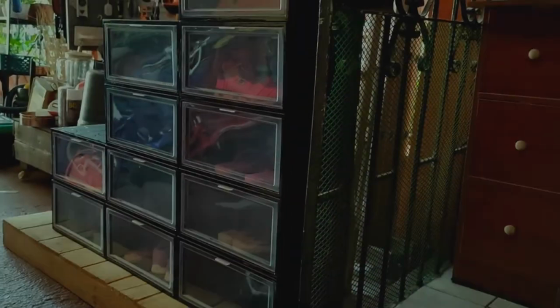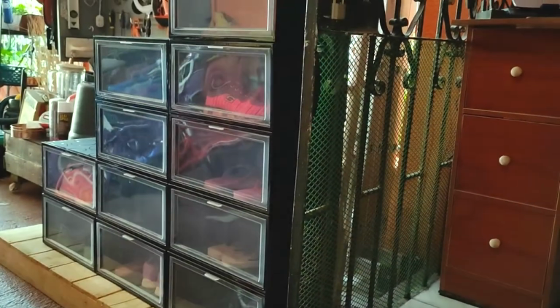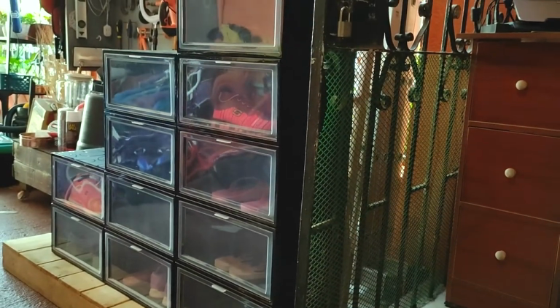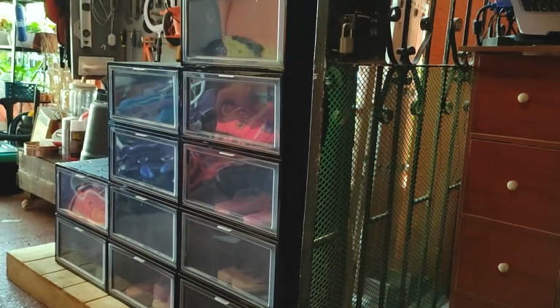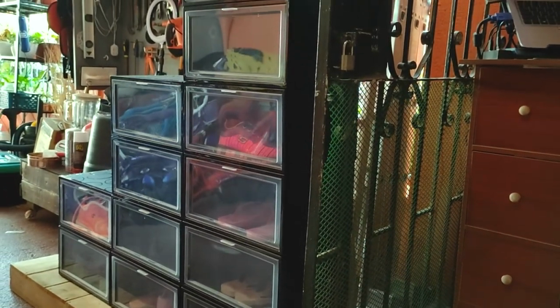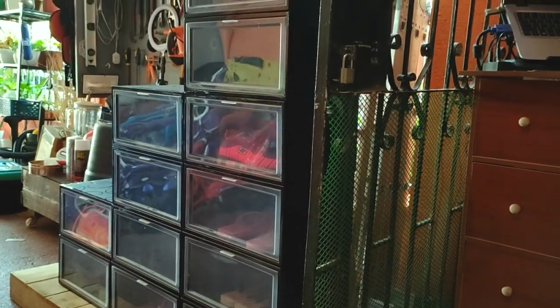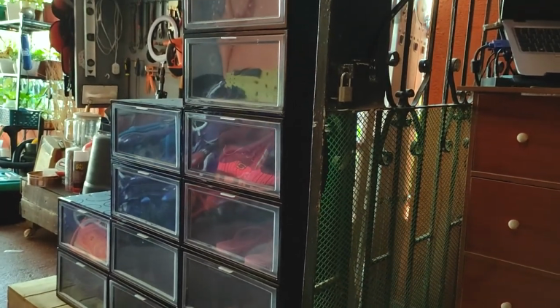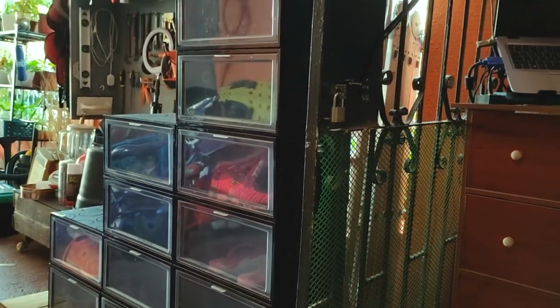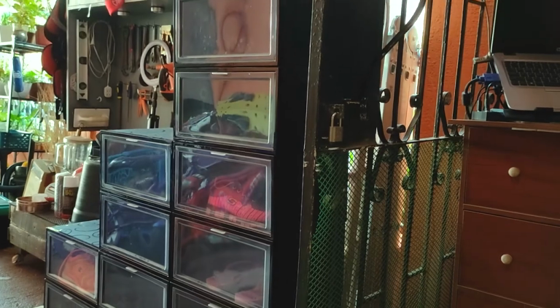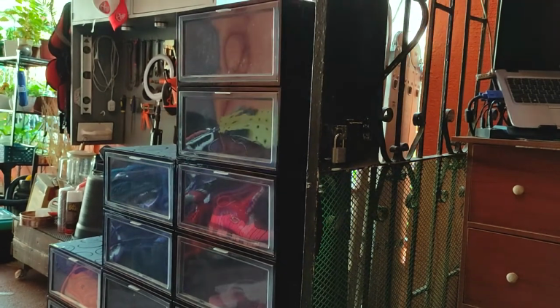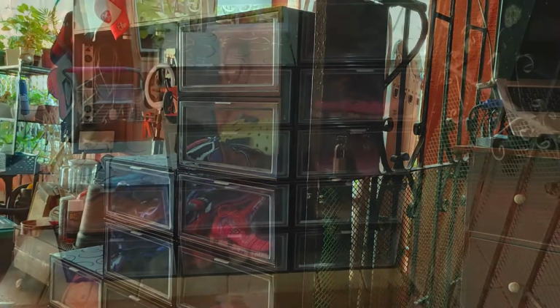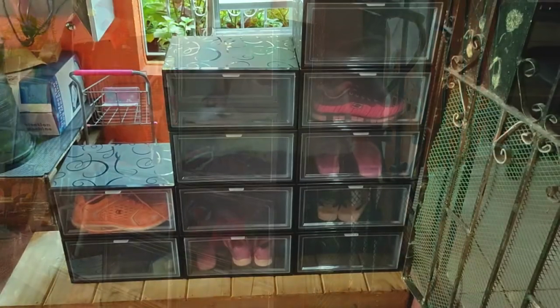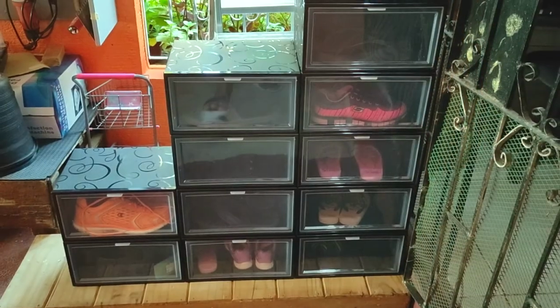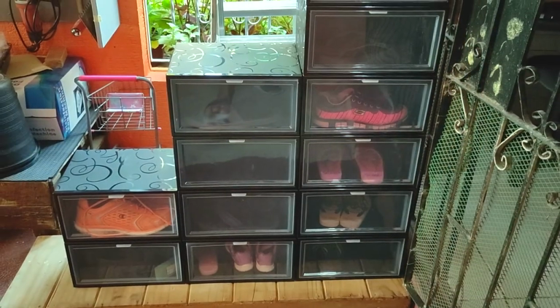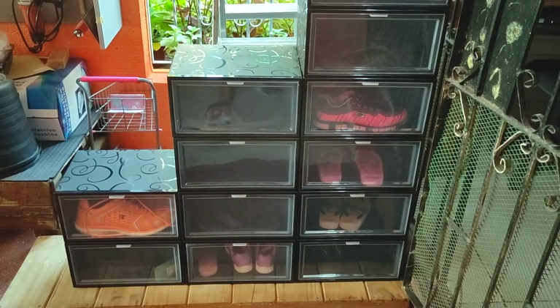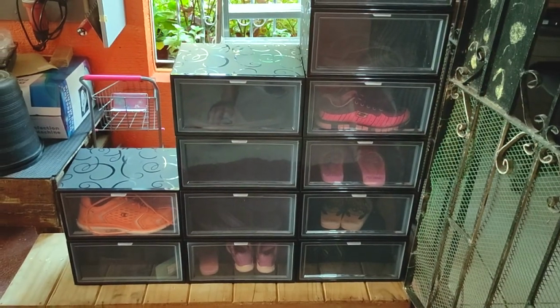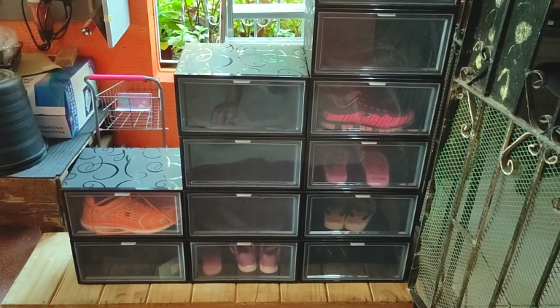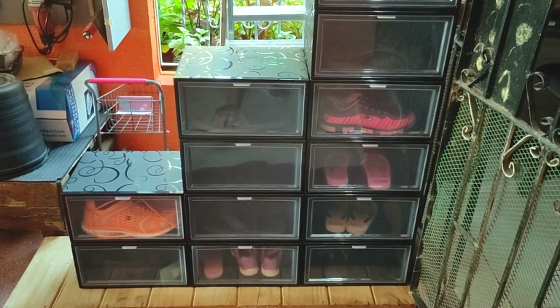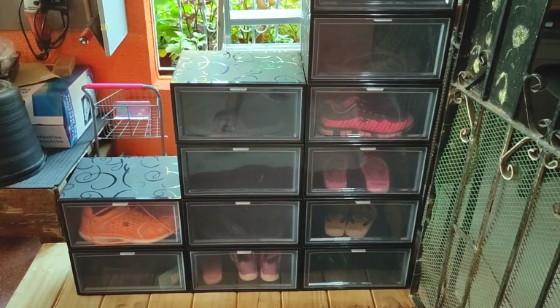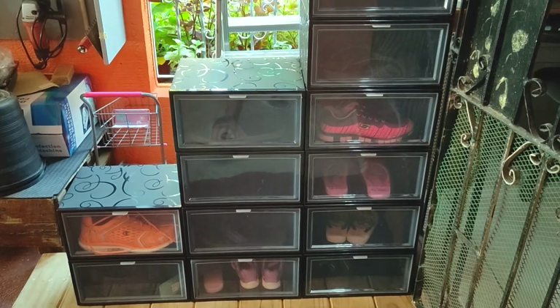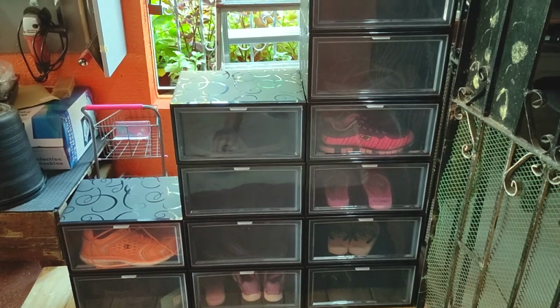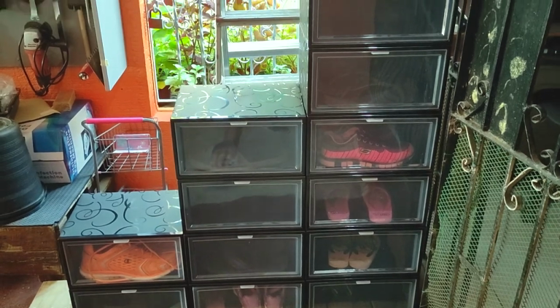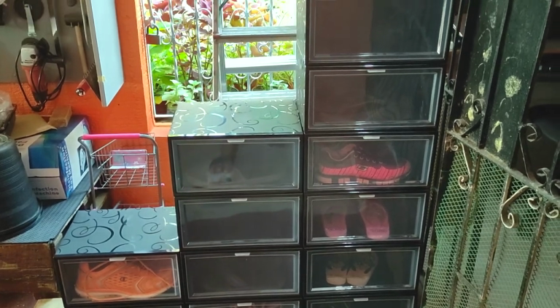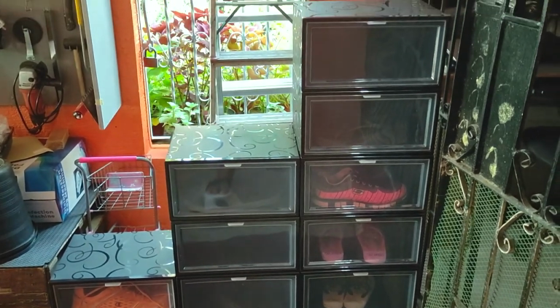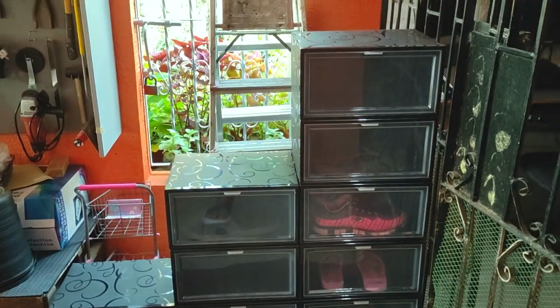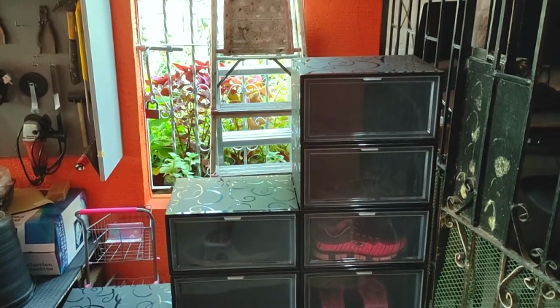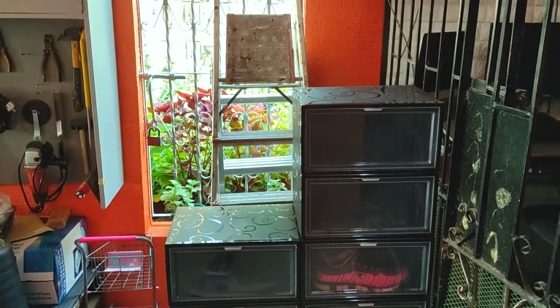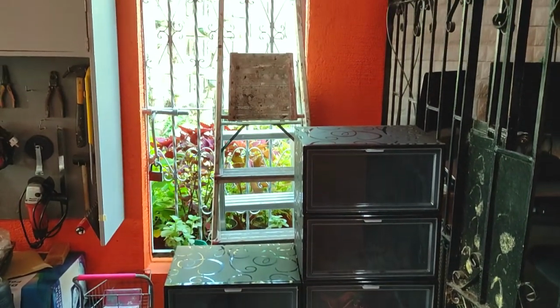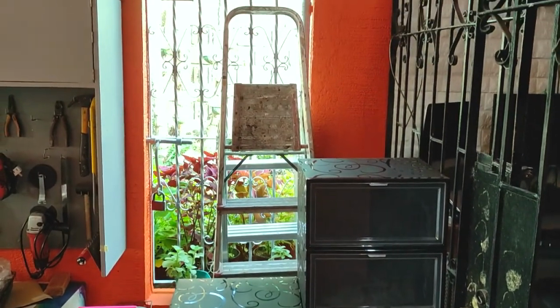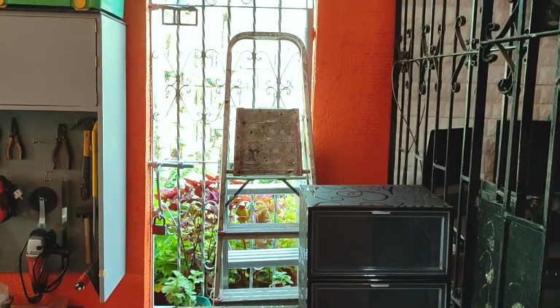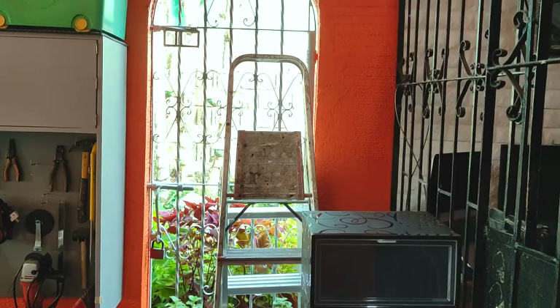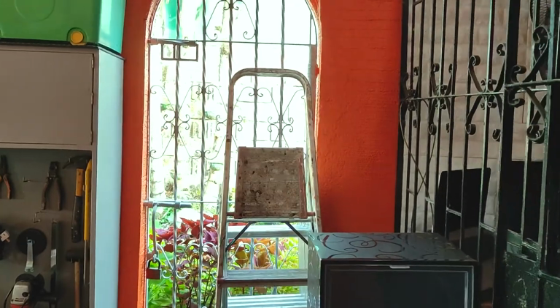I hope you were able to get some ideas and inspiration from this video to solve your own shoe storage dilemma. And with that, I'll bring this video to a close. This is Handyman 007, and you can do this.